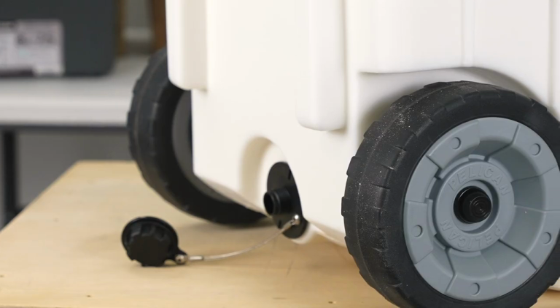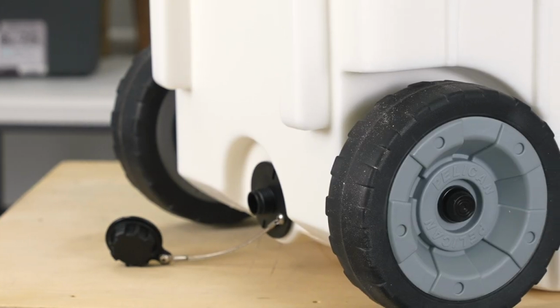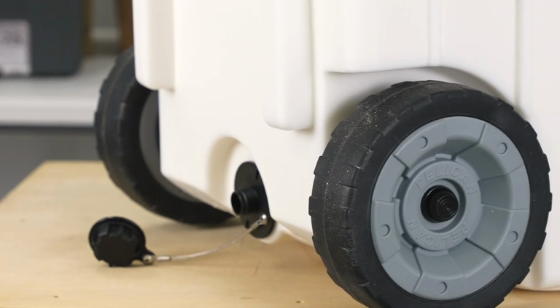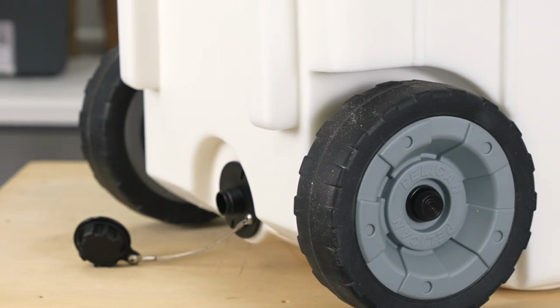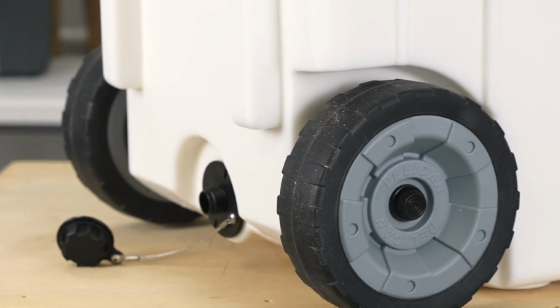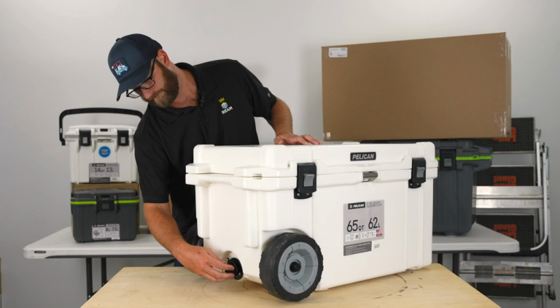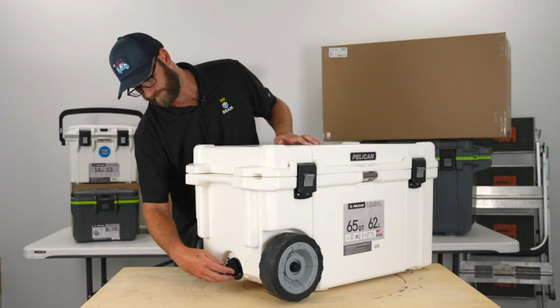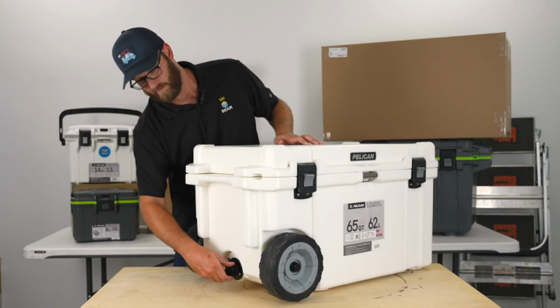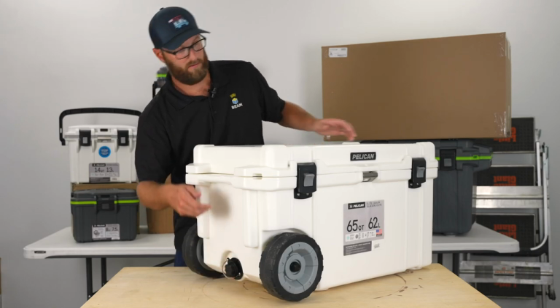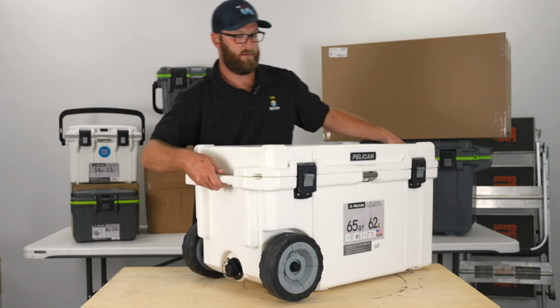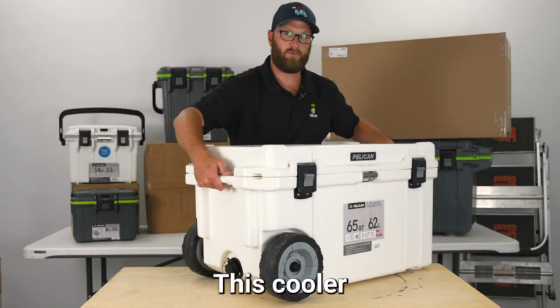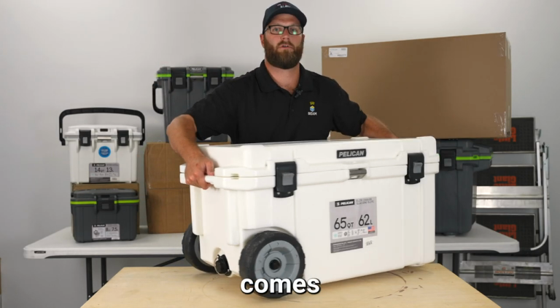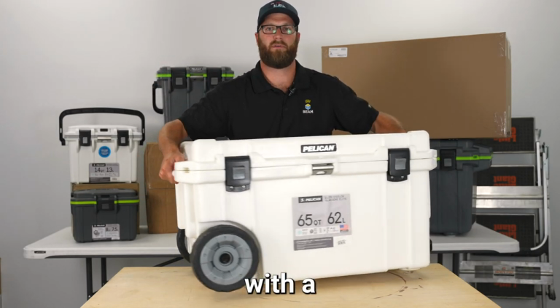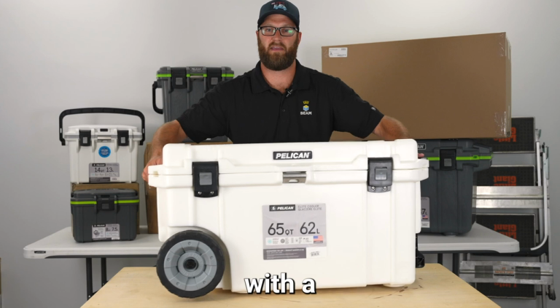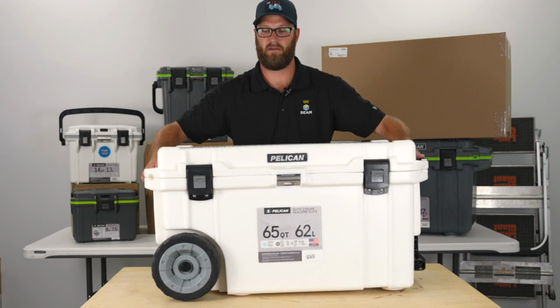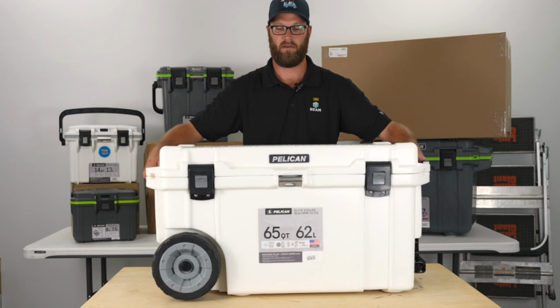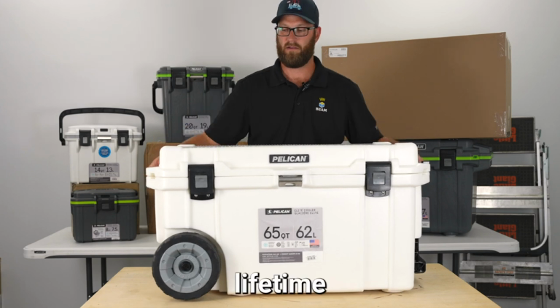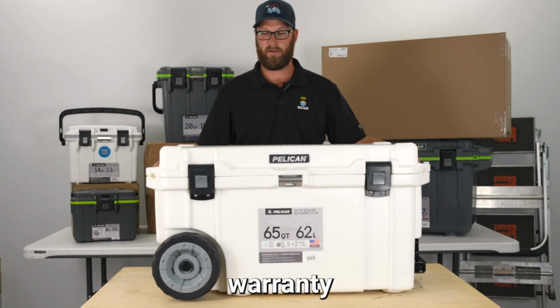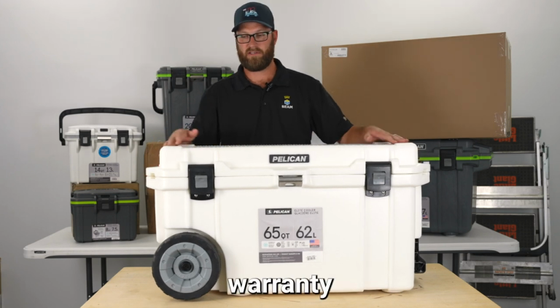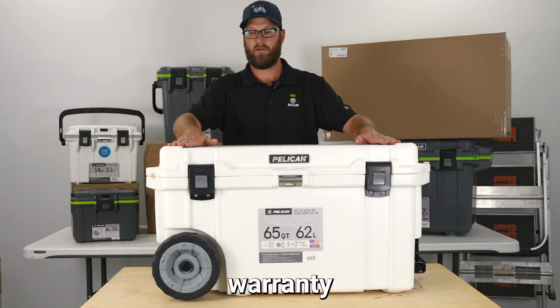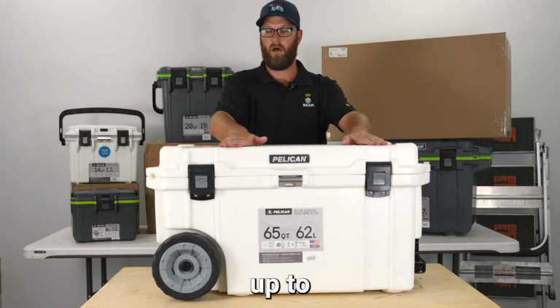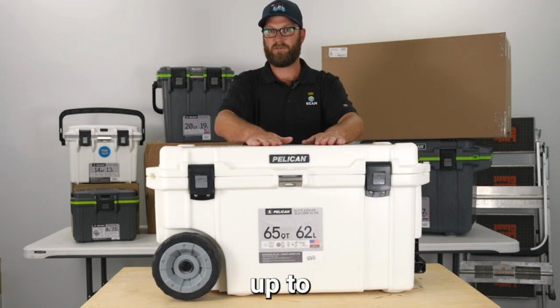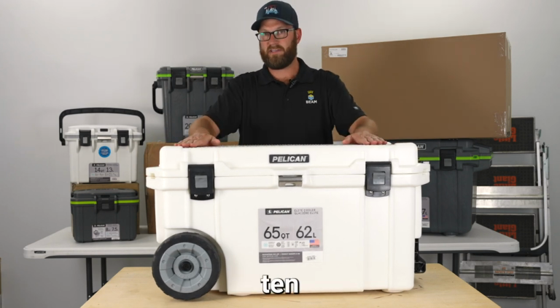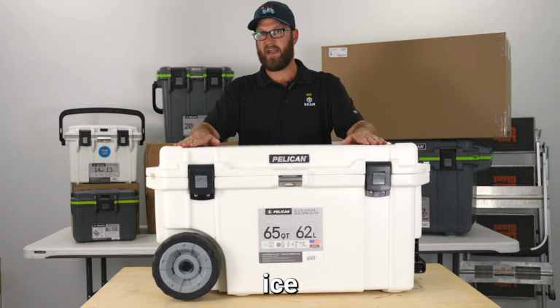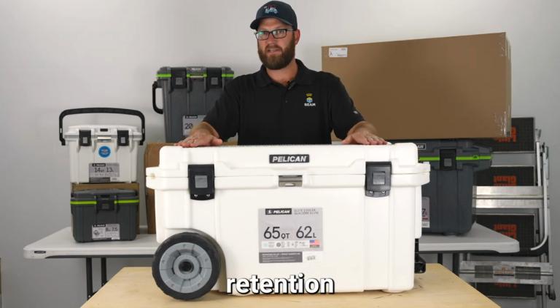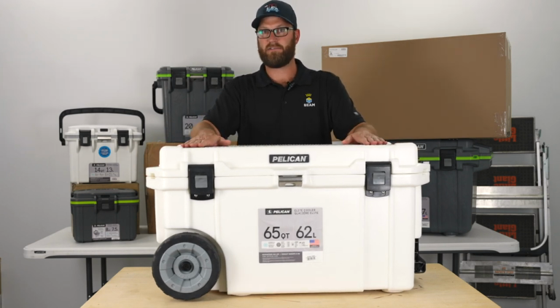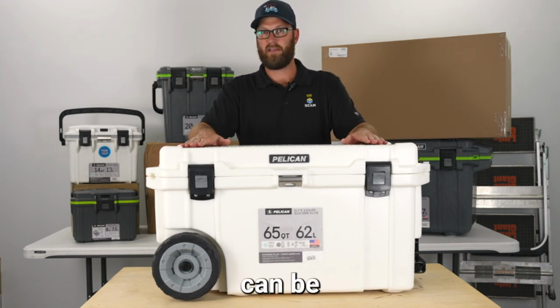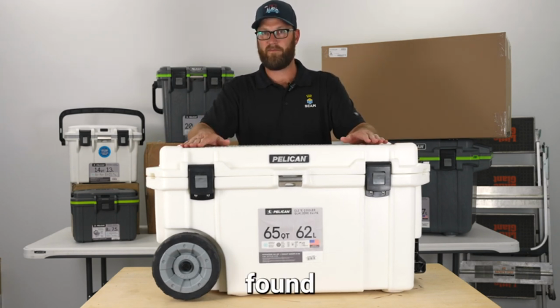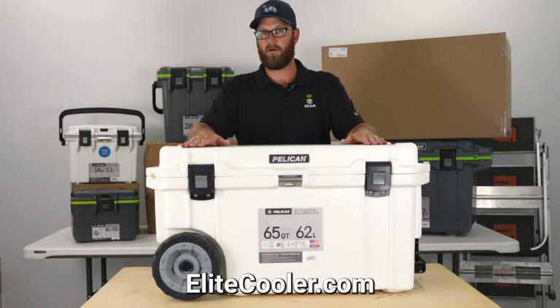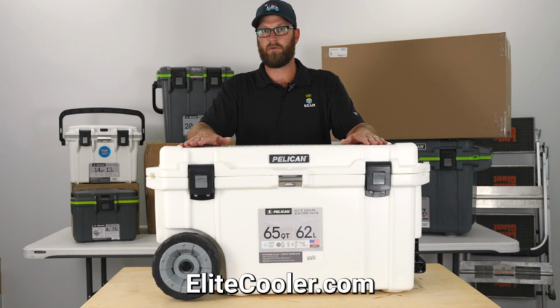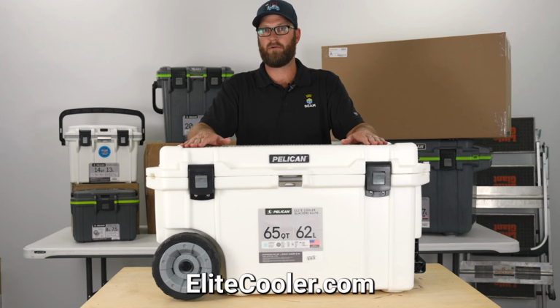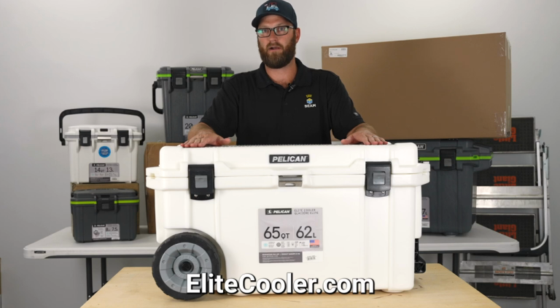This cooler comes with a lifetime warranty and up to 10-day ice retention. It can be found on EliteCooler.com.